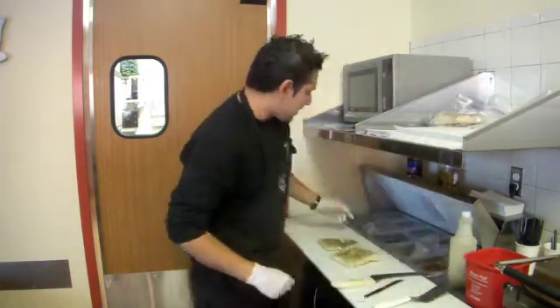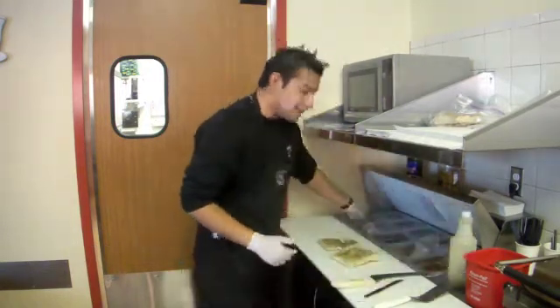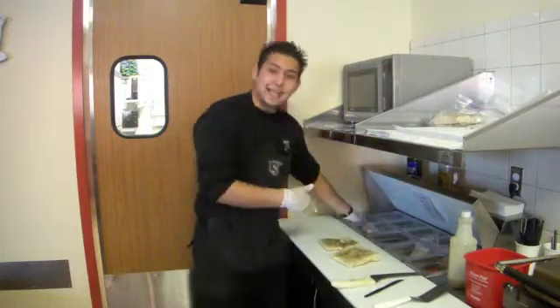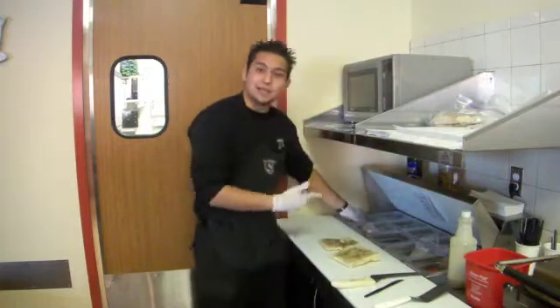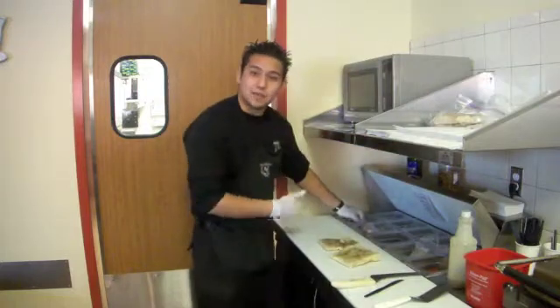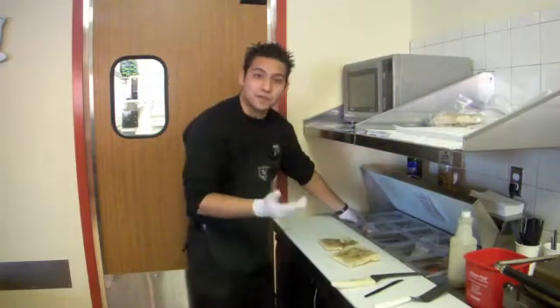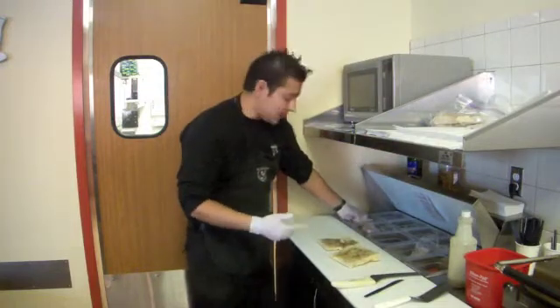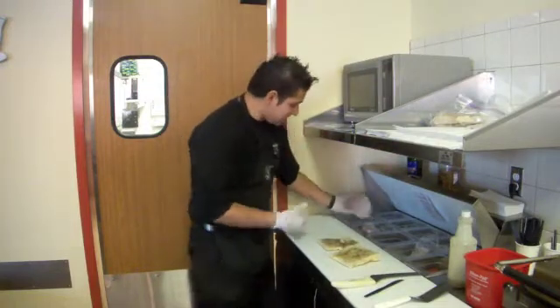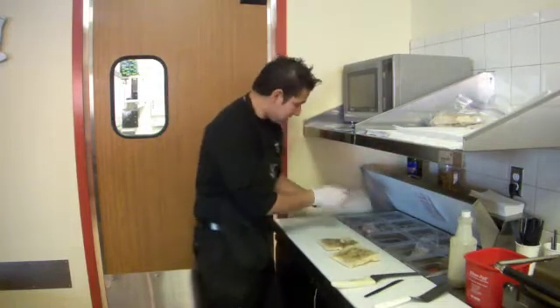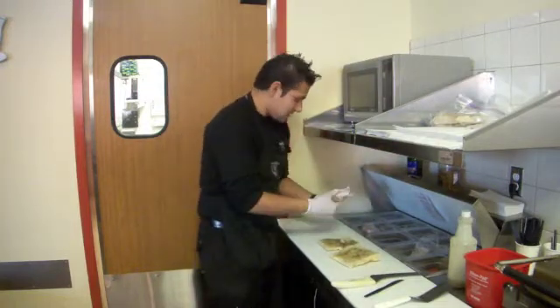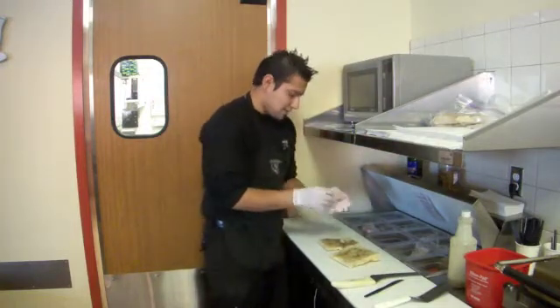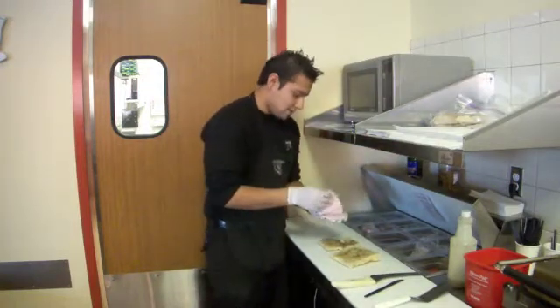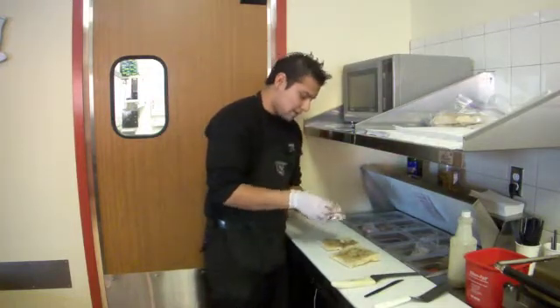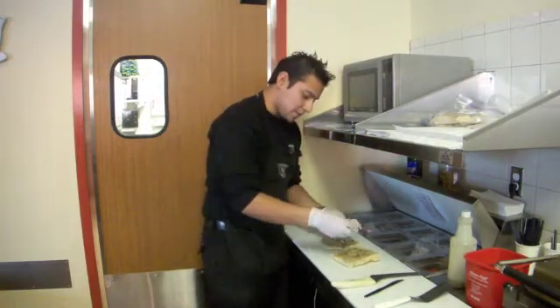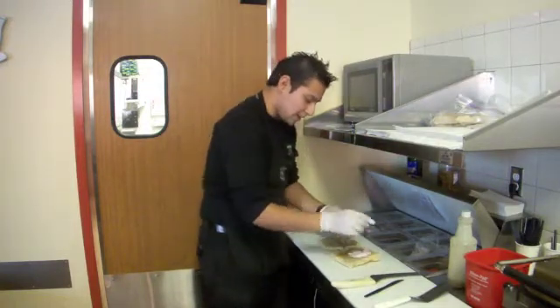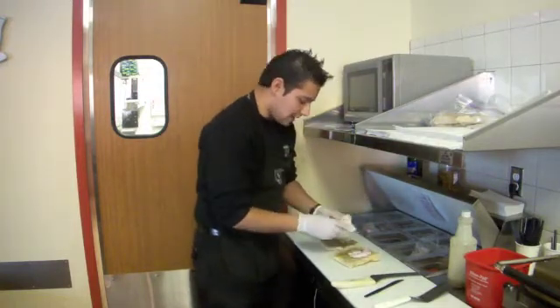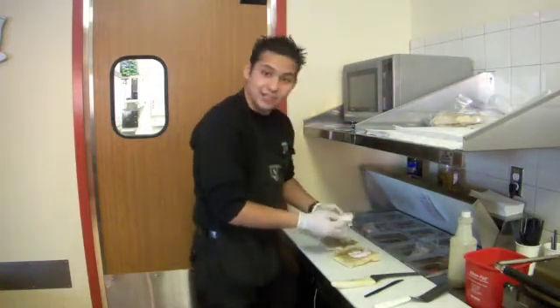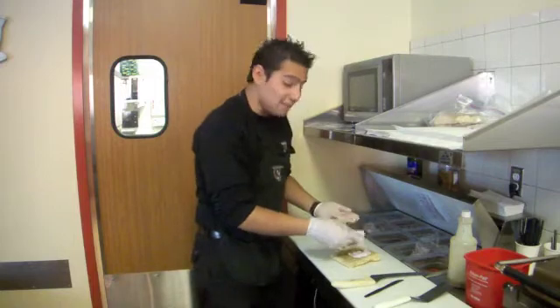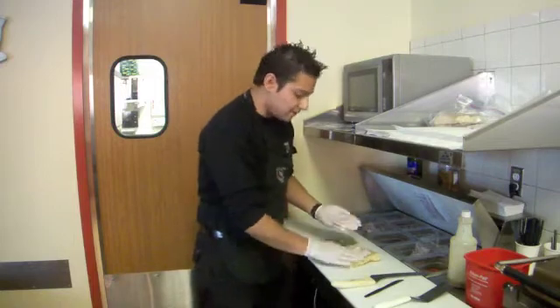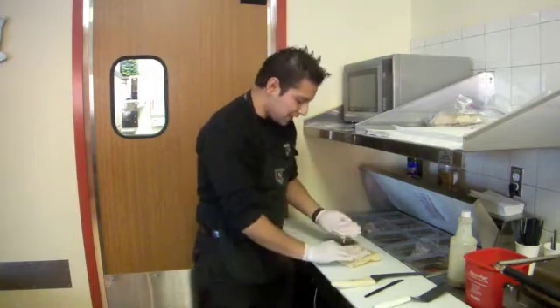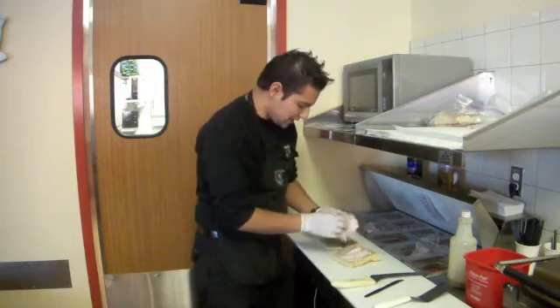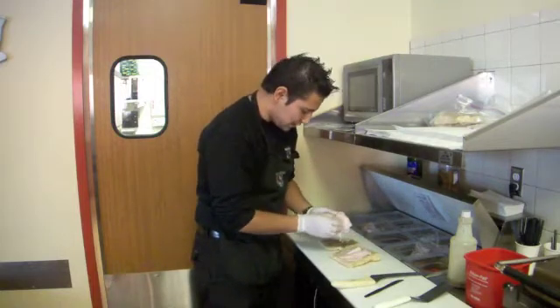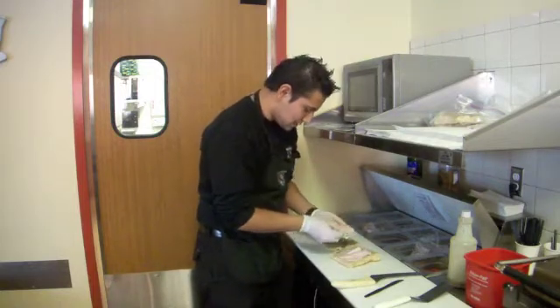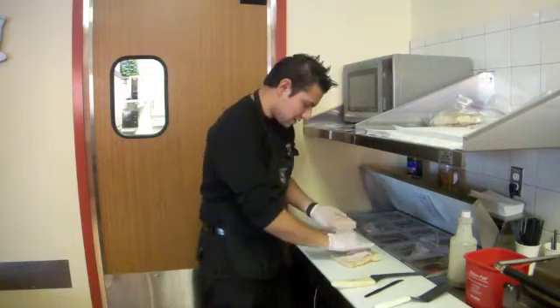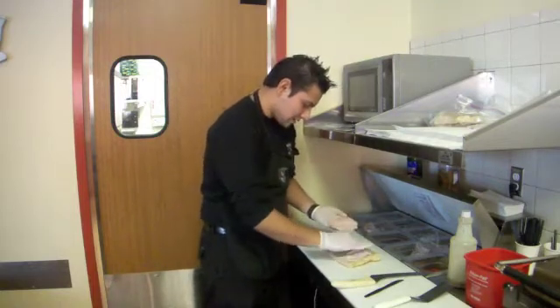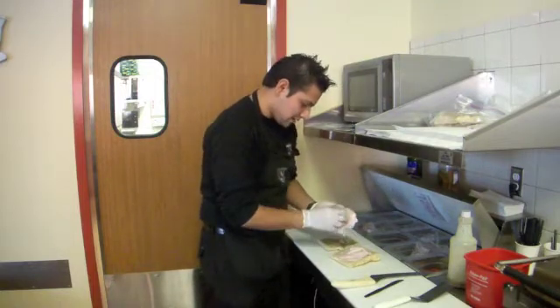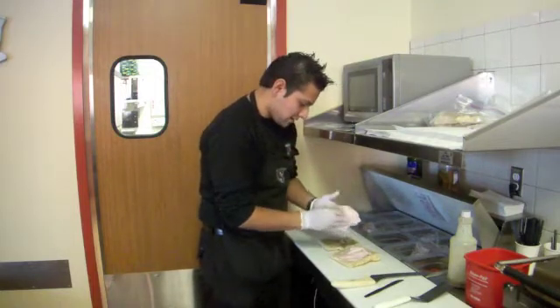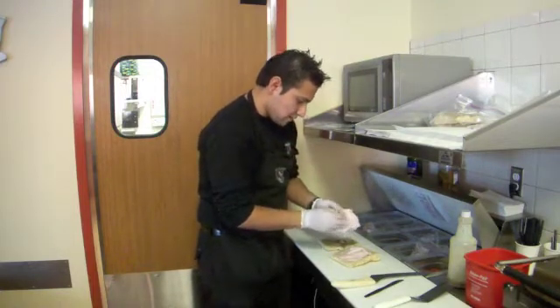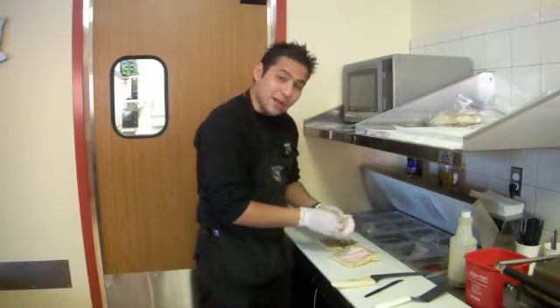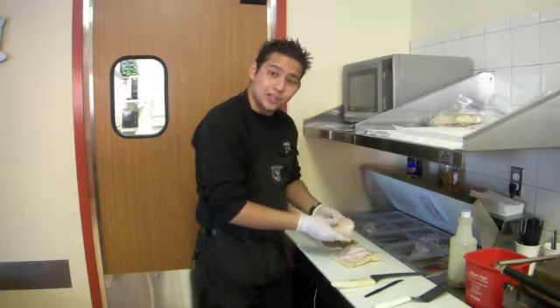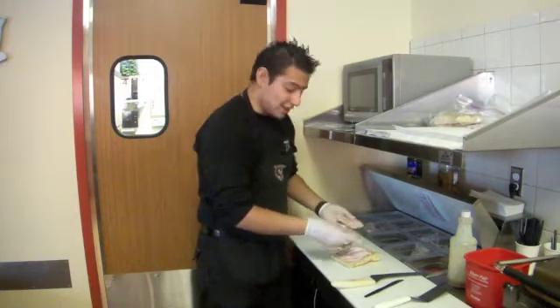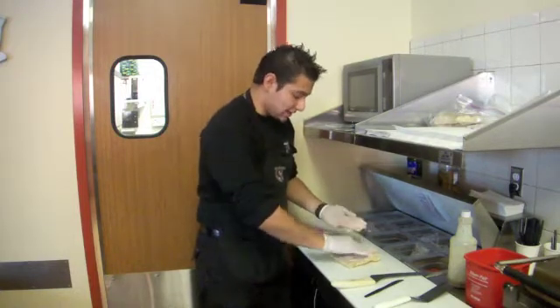And in this case I will take some turkey. So let's put a gentle amount of turkey in it. We have to make sure that it's all good.